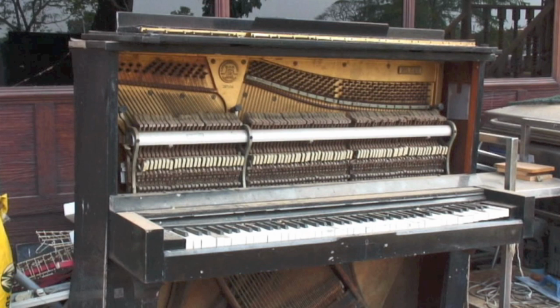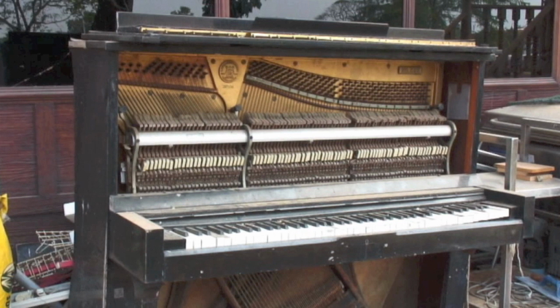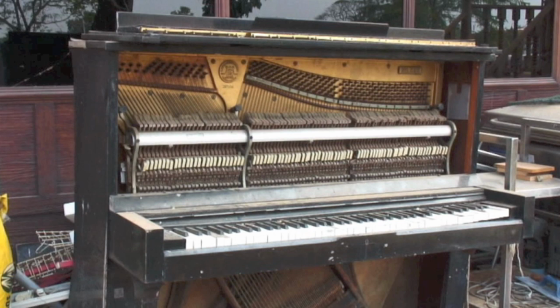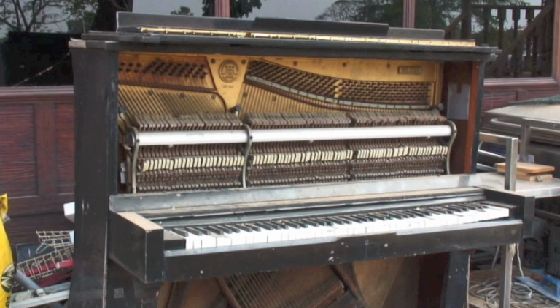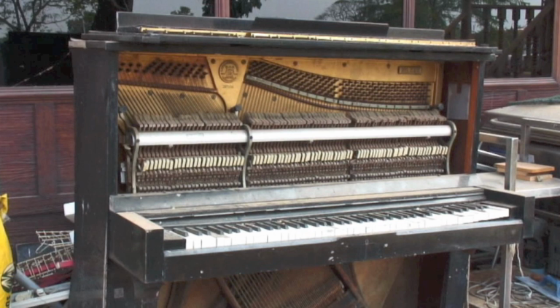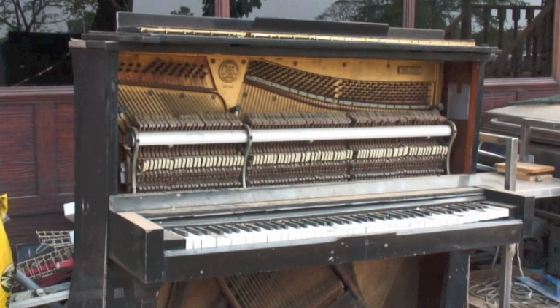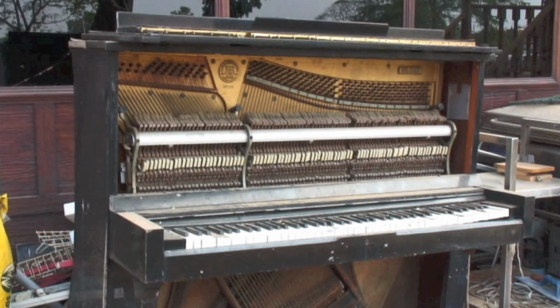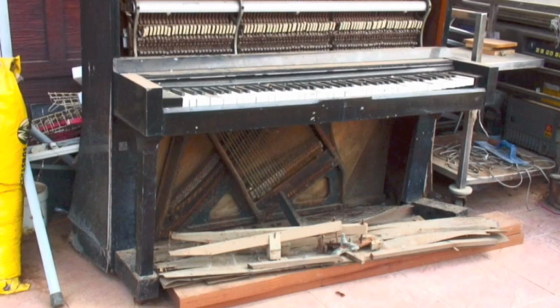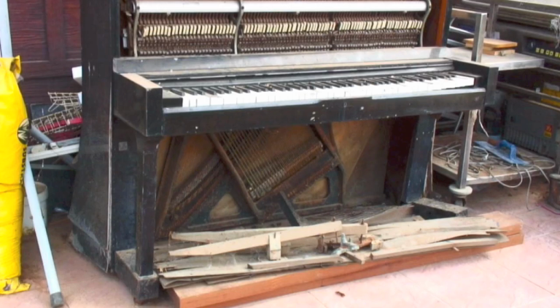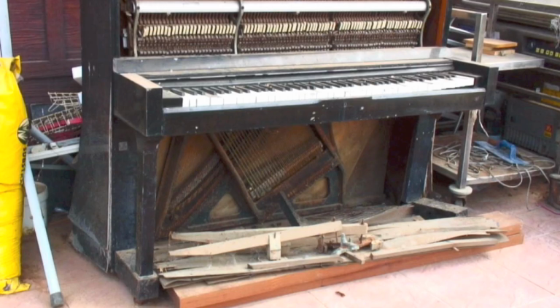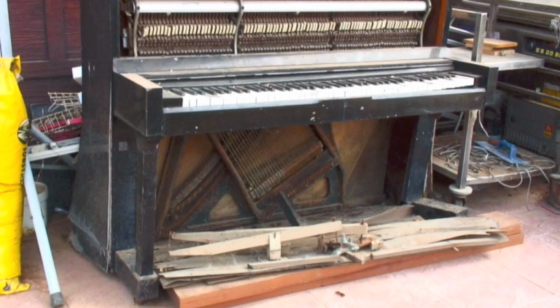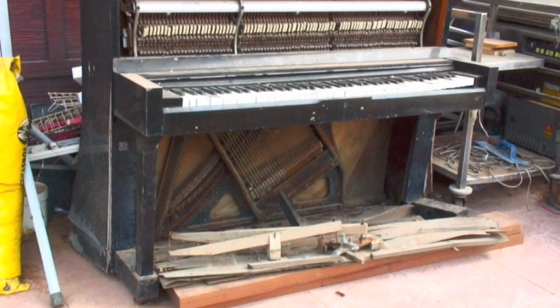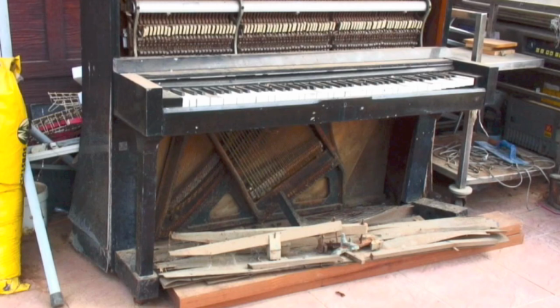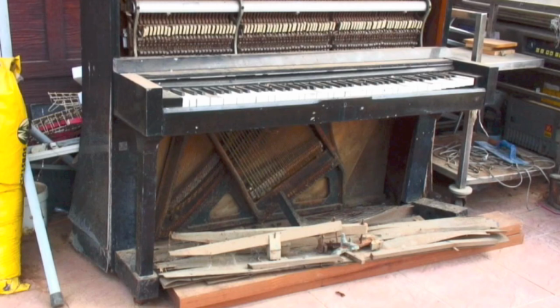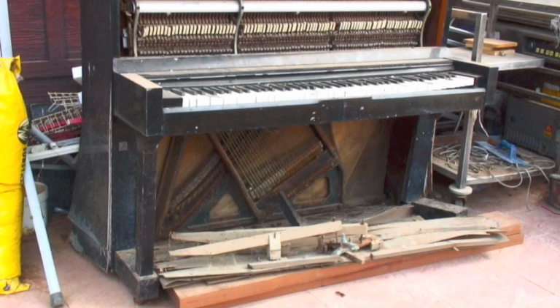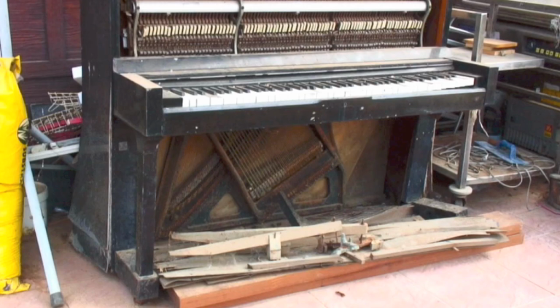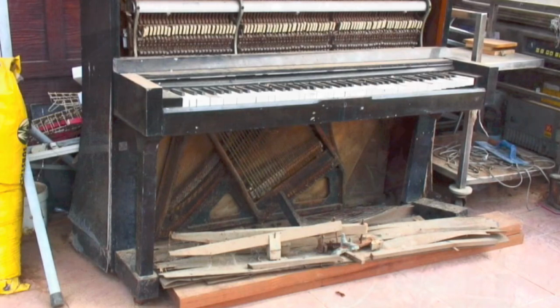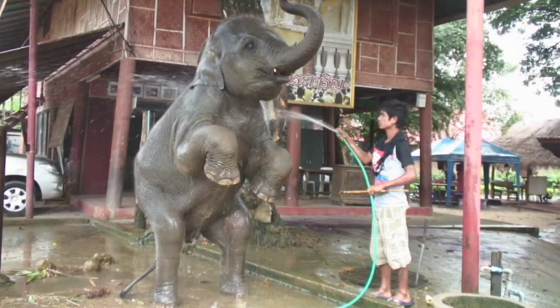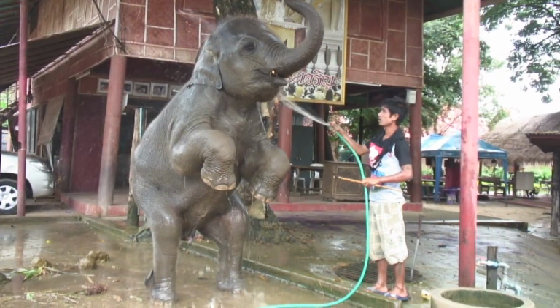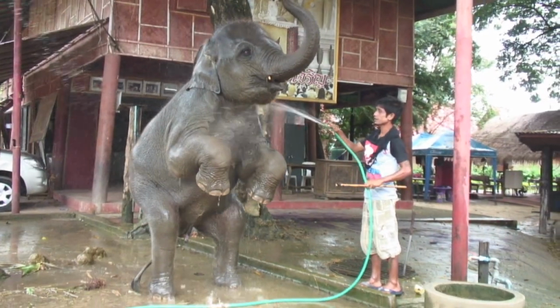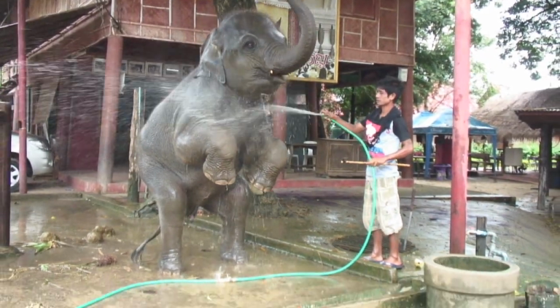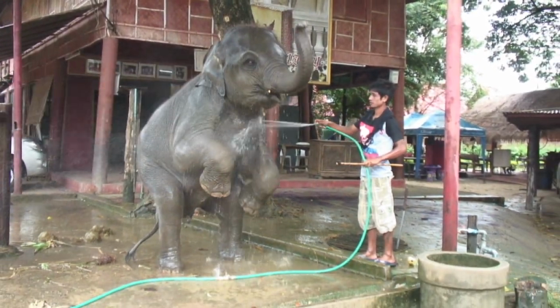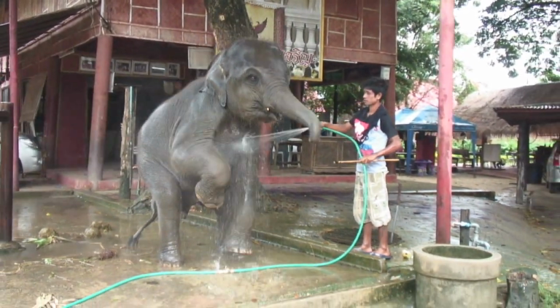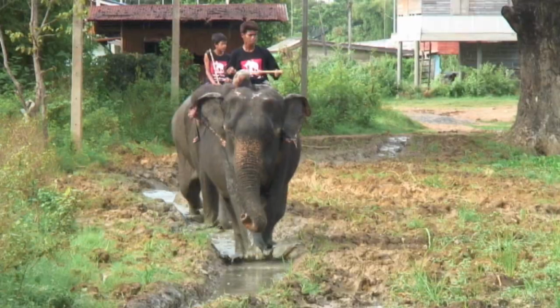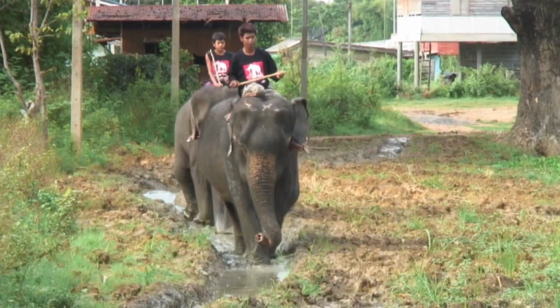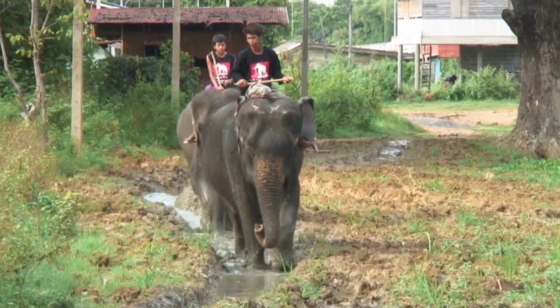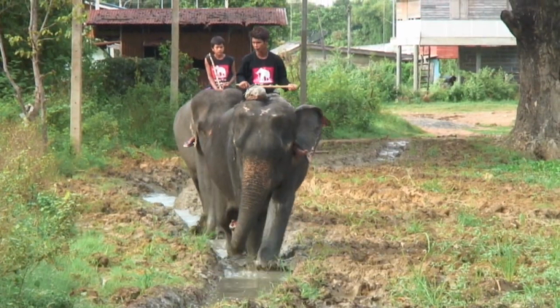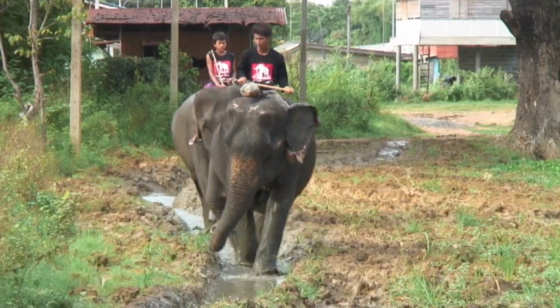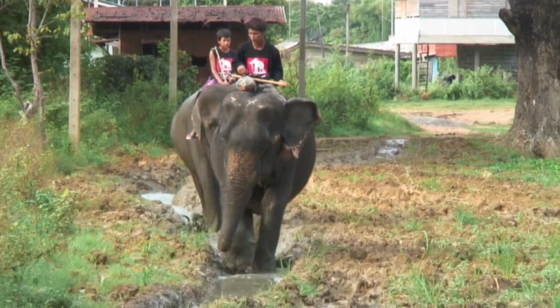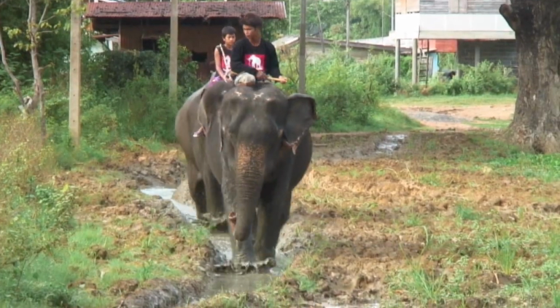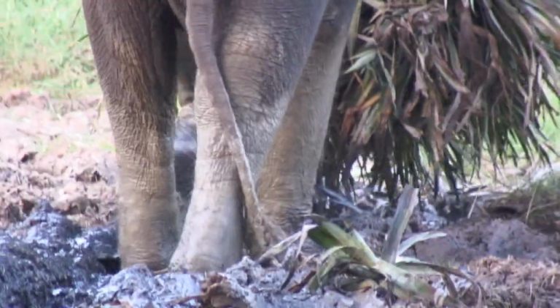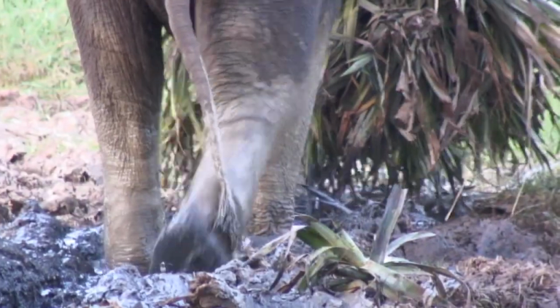This upright piano was in a sorry state. It's lived for the past 17 years at the UTR elephant corral in Thailand at the owner's house, surrounded by his elephants.